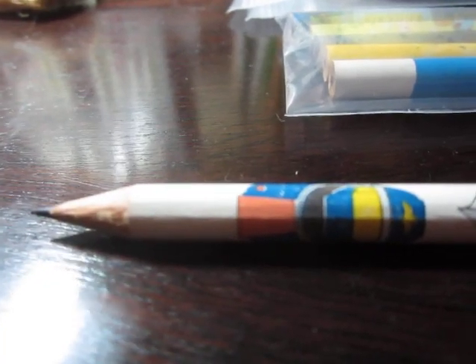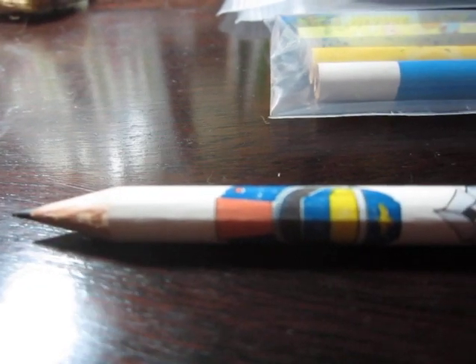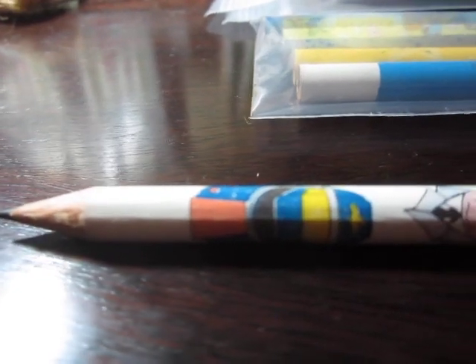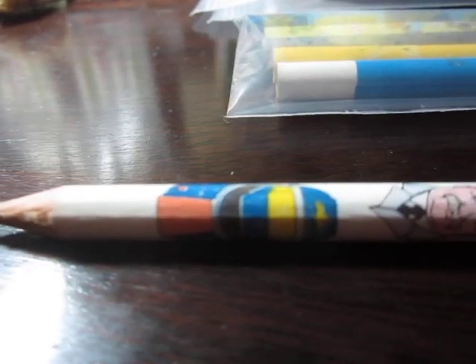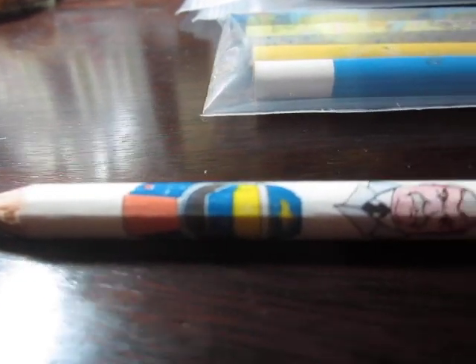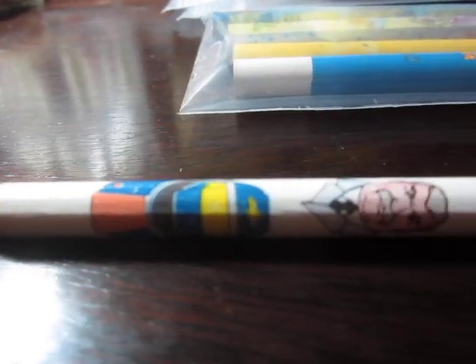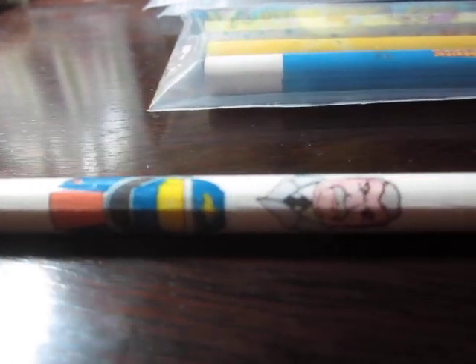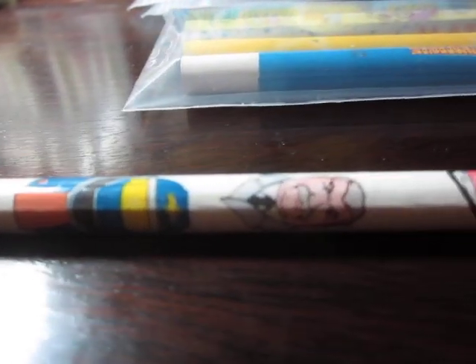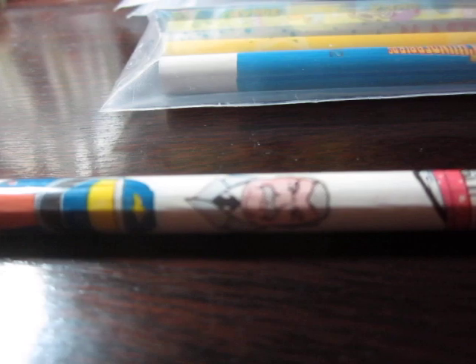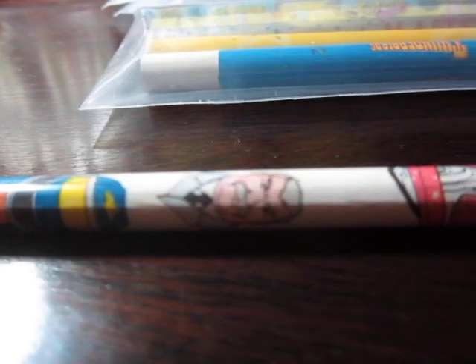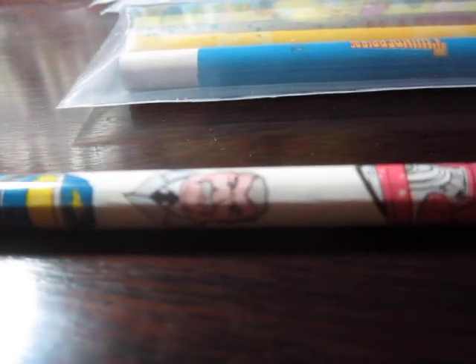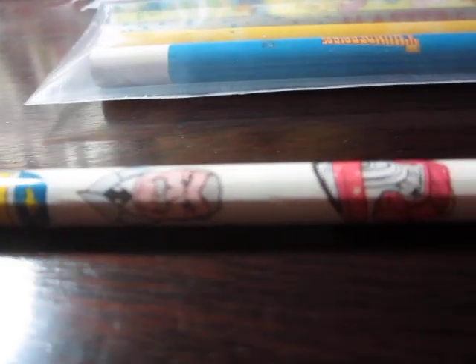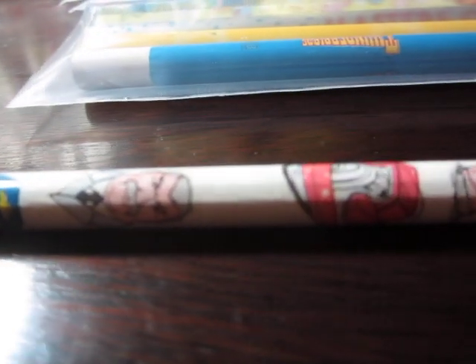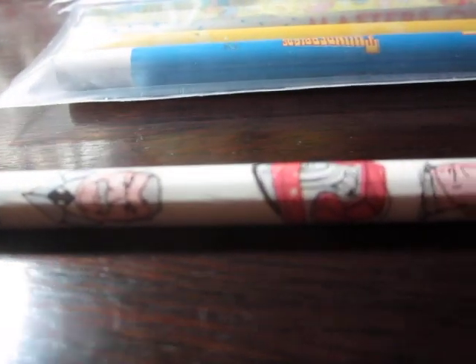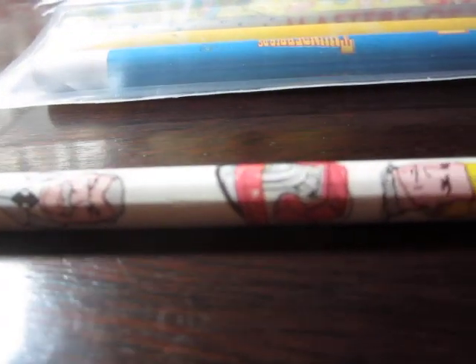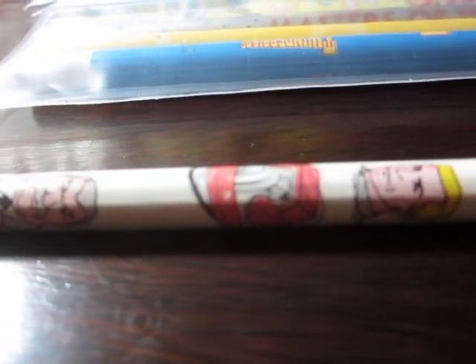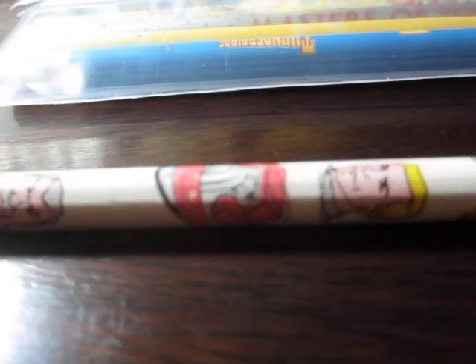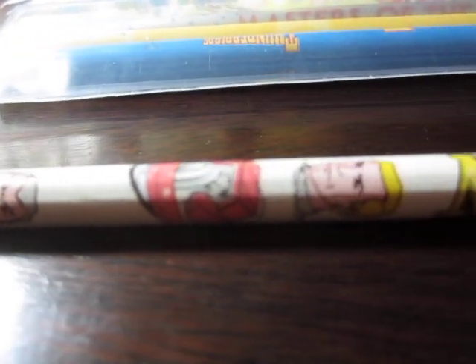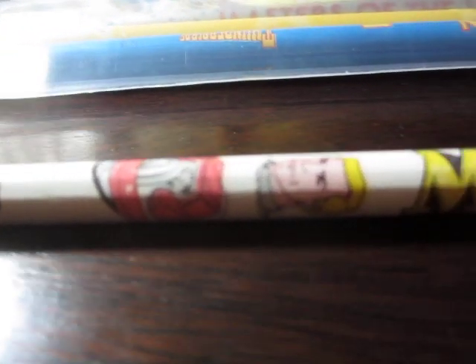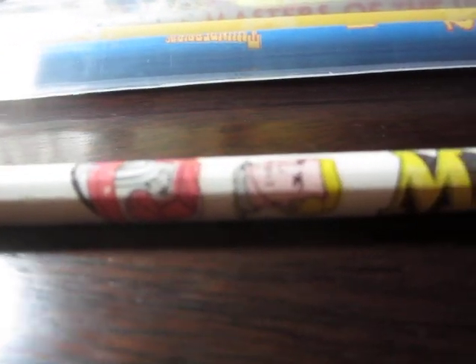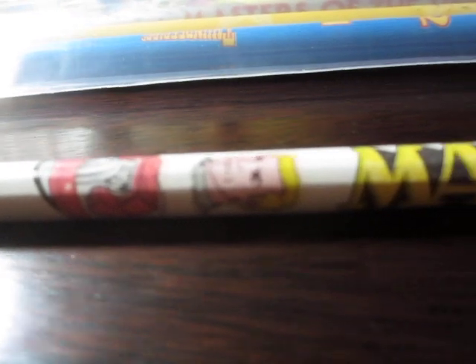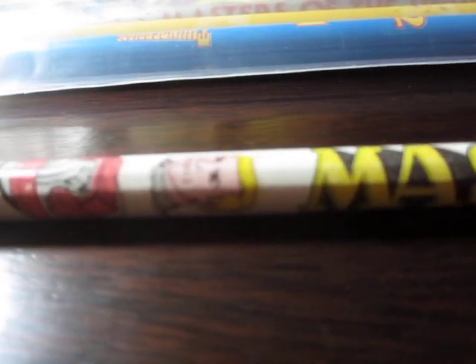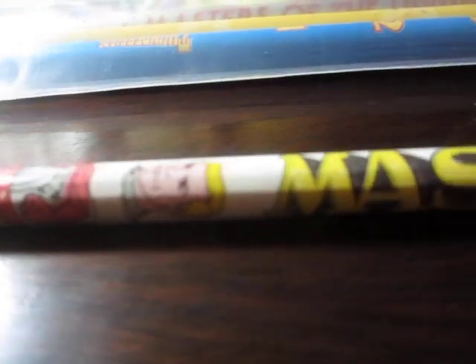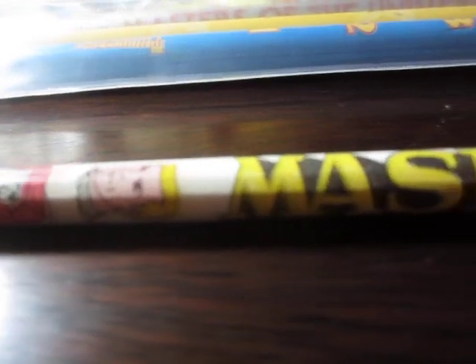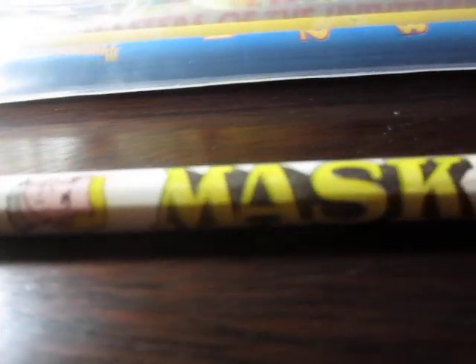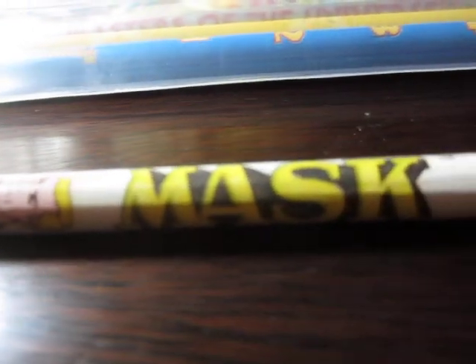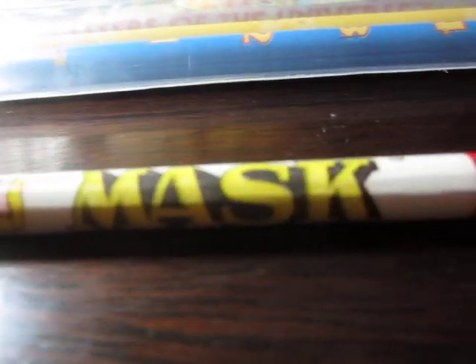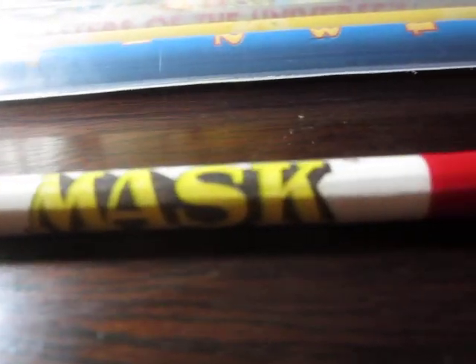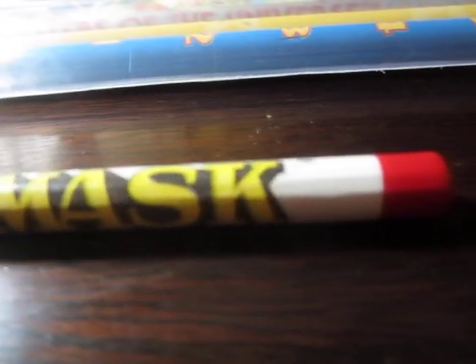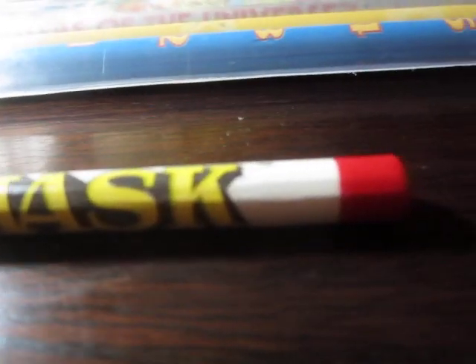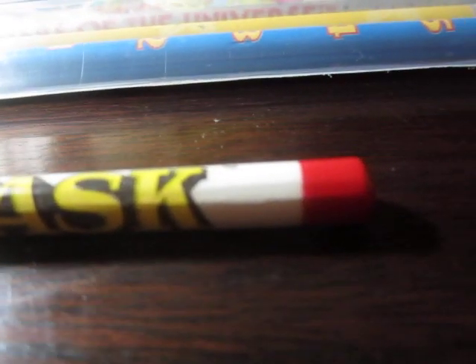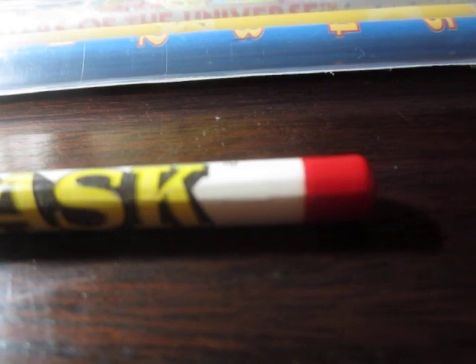Hello YouTube. This video is from my friend Knife who wanted to see my mask pencil. Ordinarily I'd make a video like this private because it's not going to be interesting to anybody who isn't Knife. Knife probably won't find this interesting either, but he has to see it so here it is.